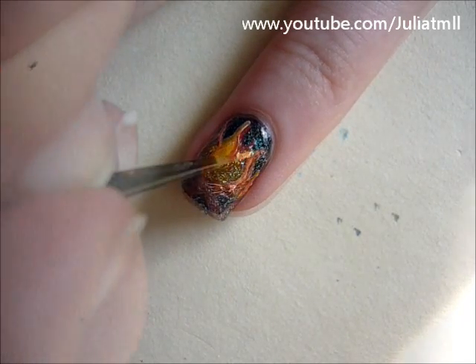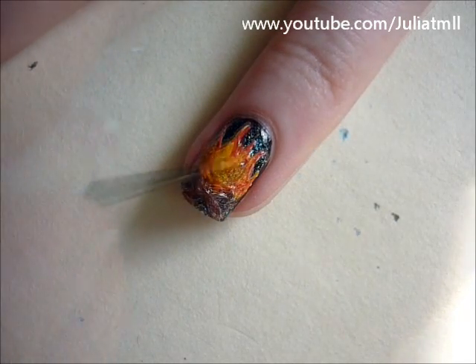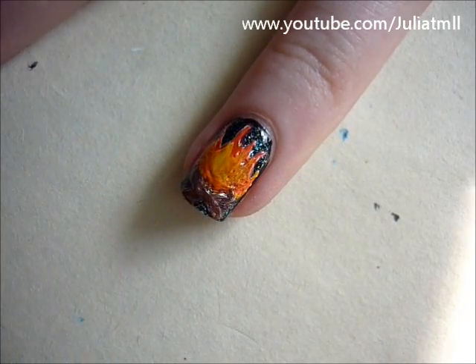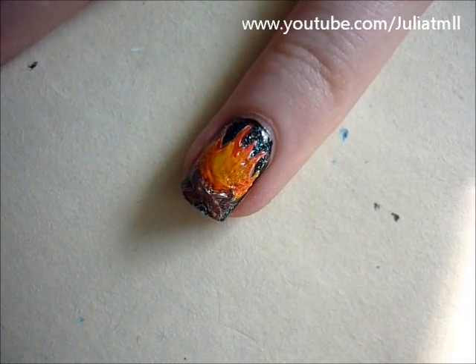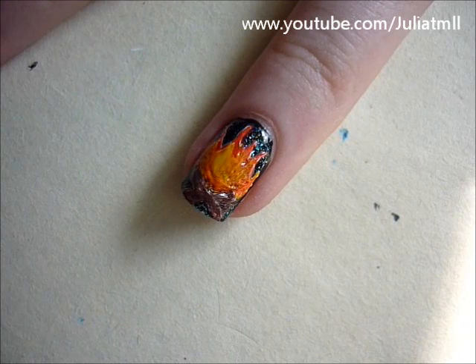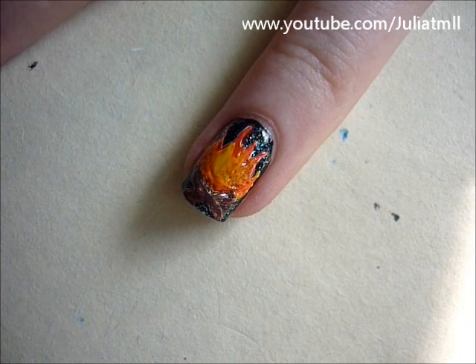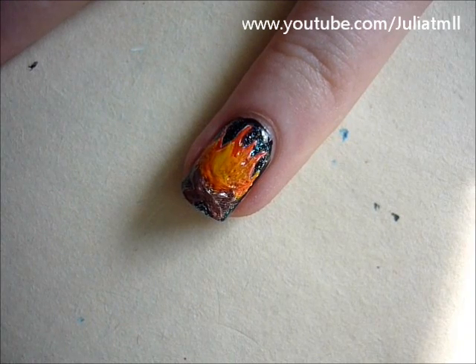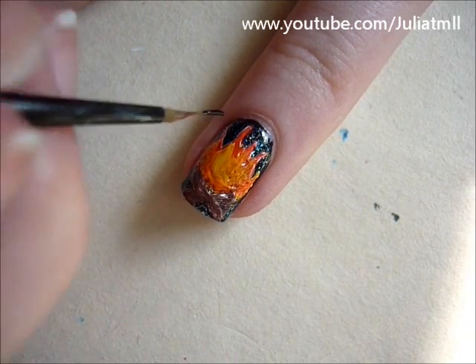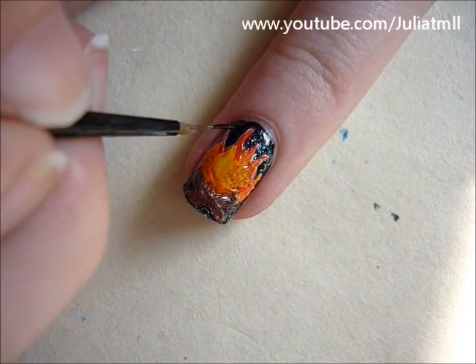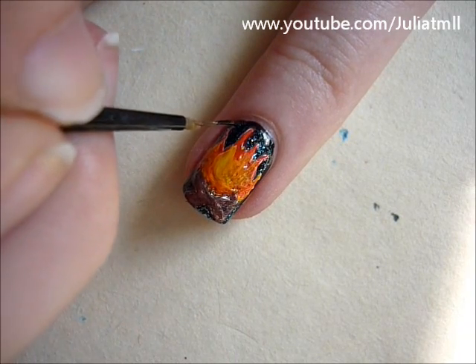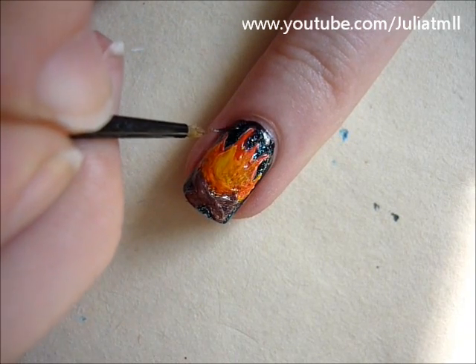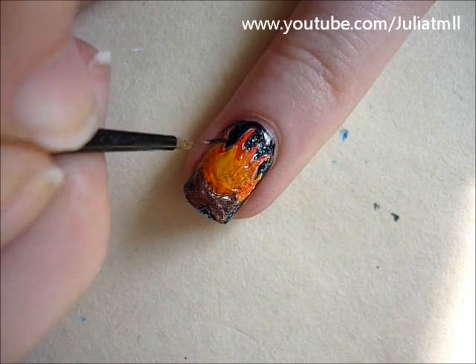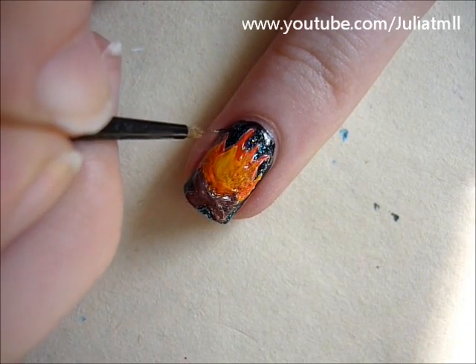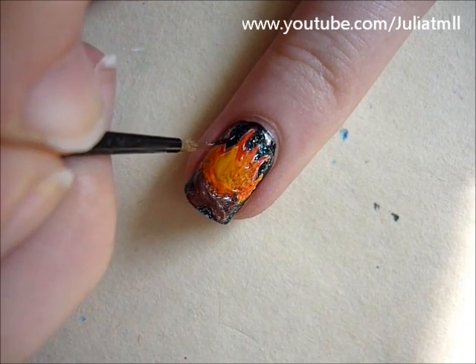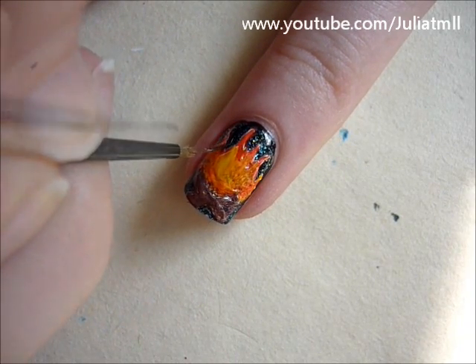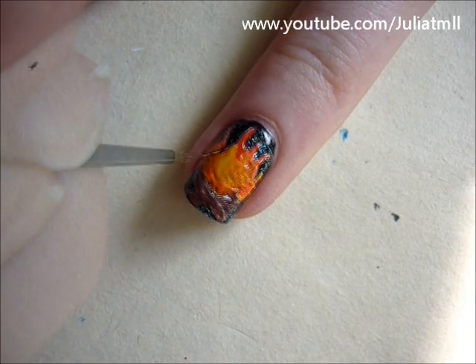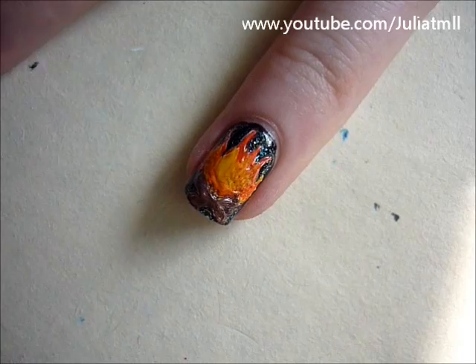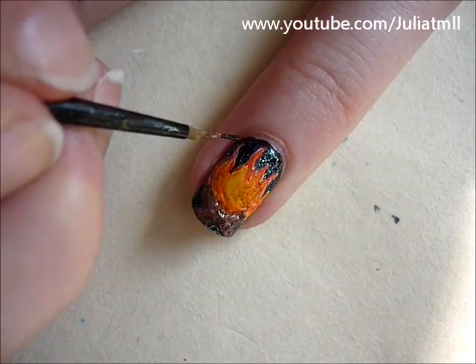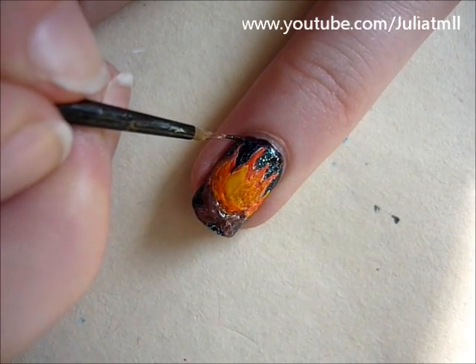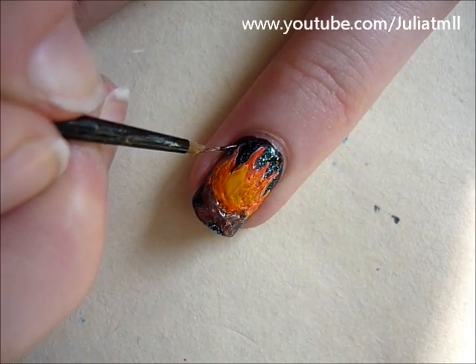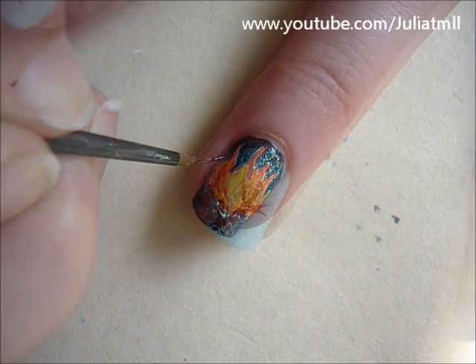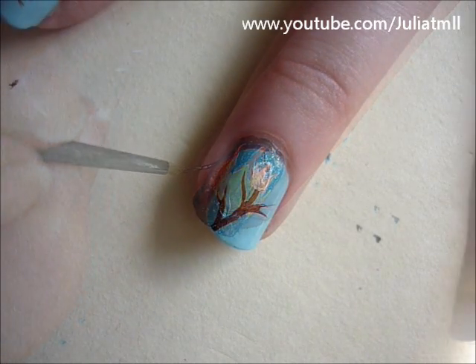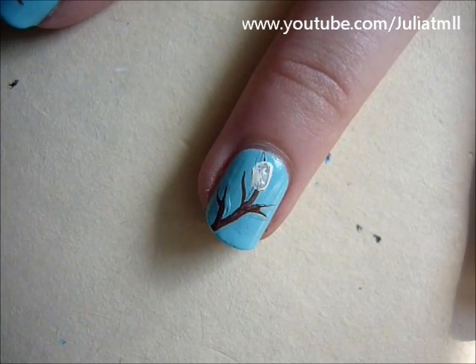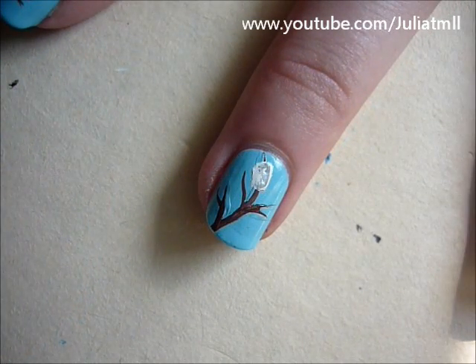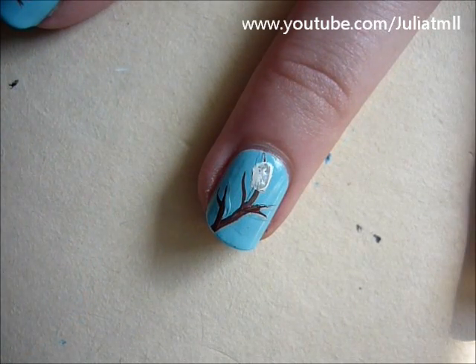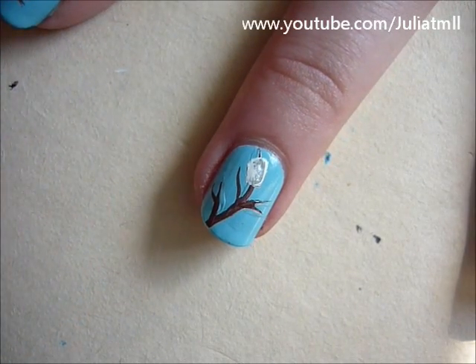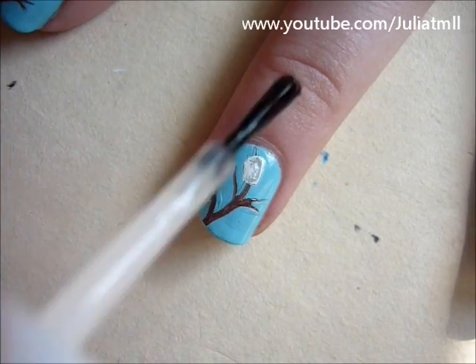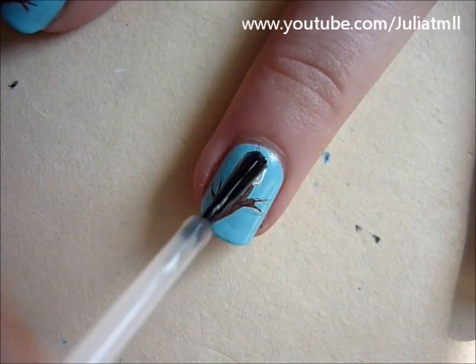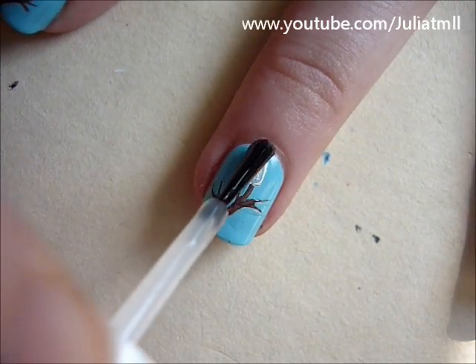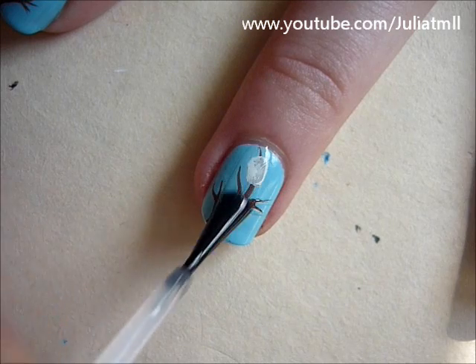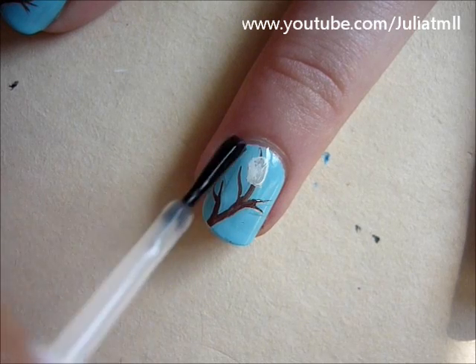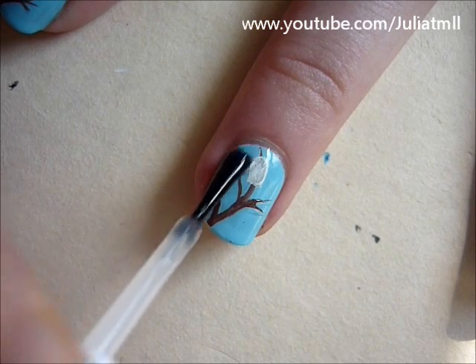You can also take black nail polish and redefine the flames. For the last step, don't forget to apply your favorite top coat to protect your design.